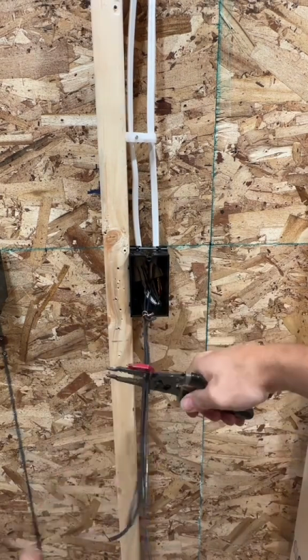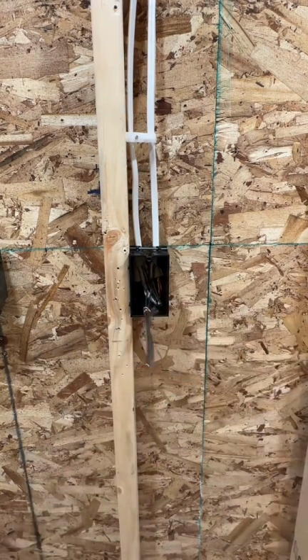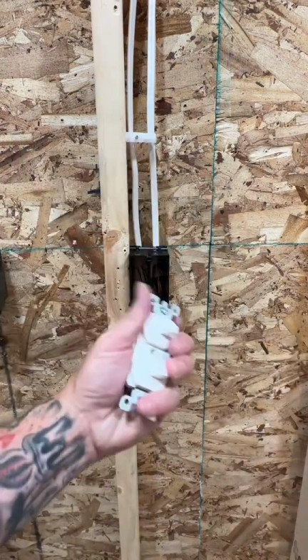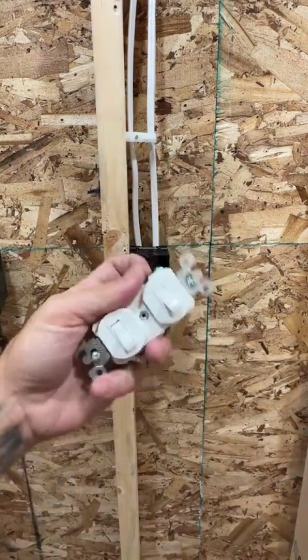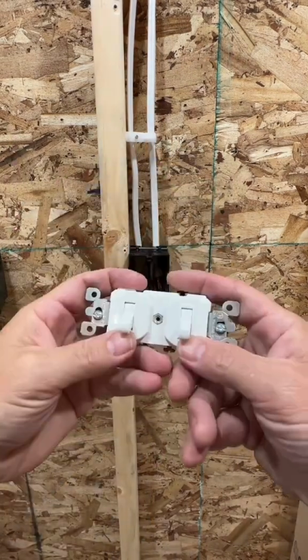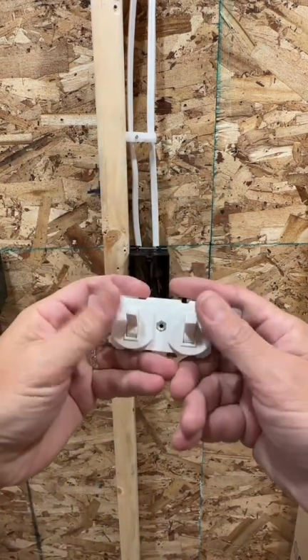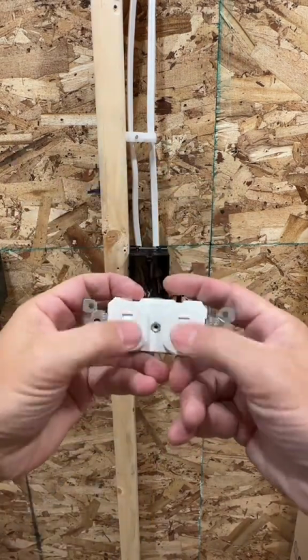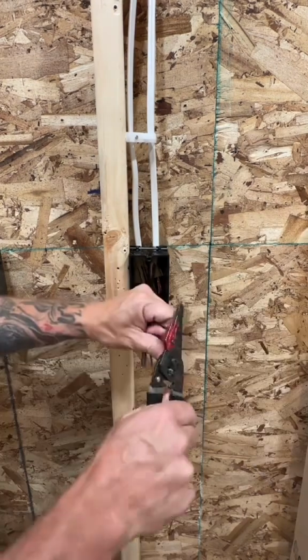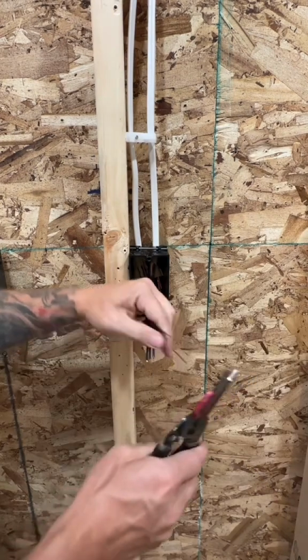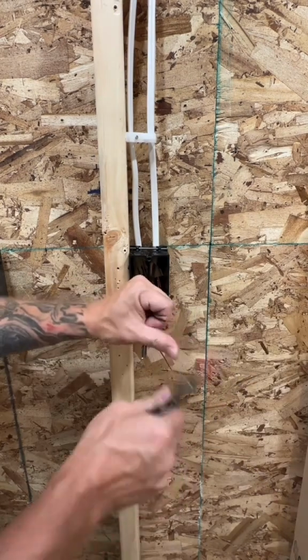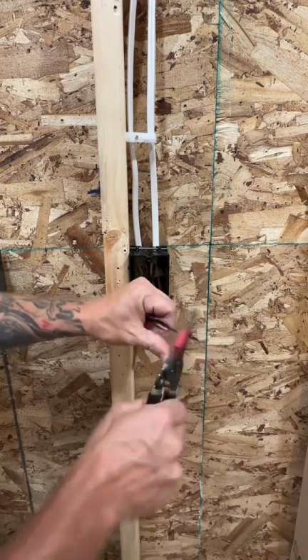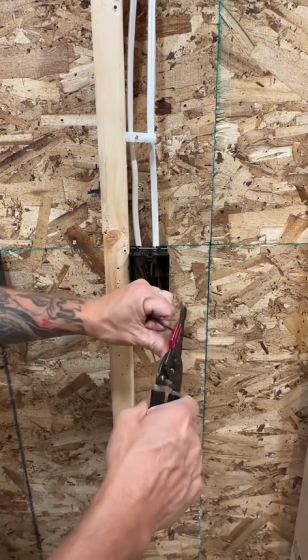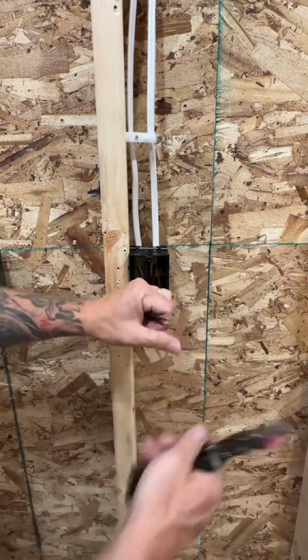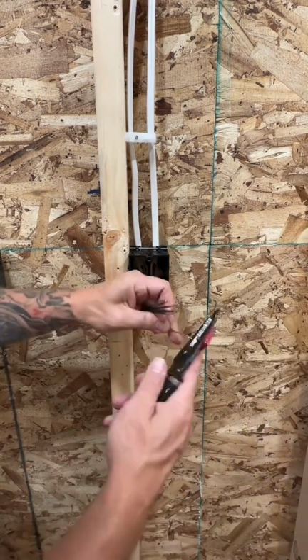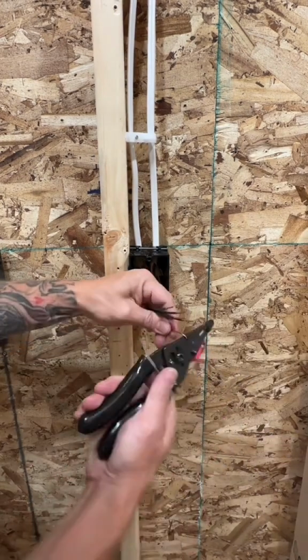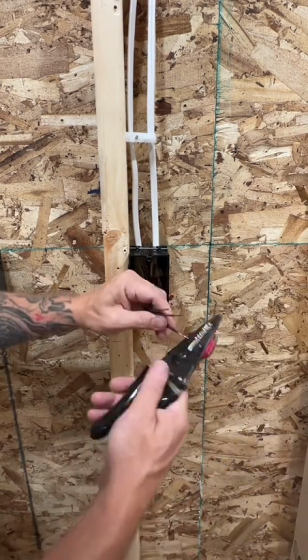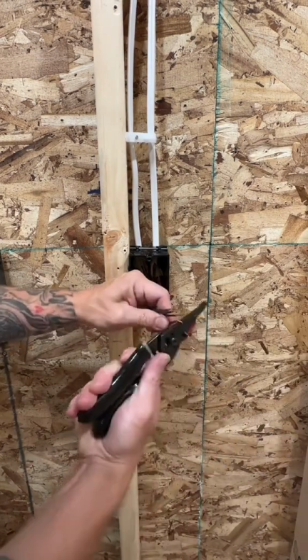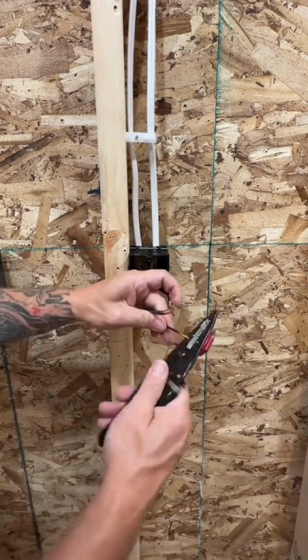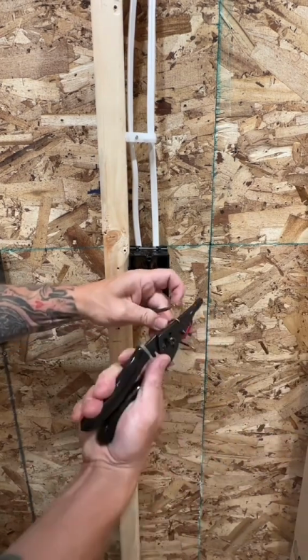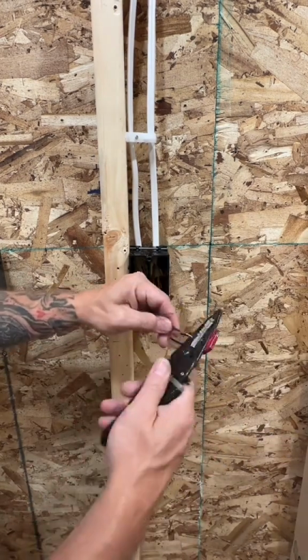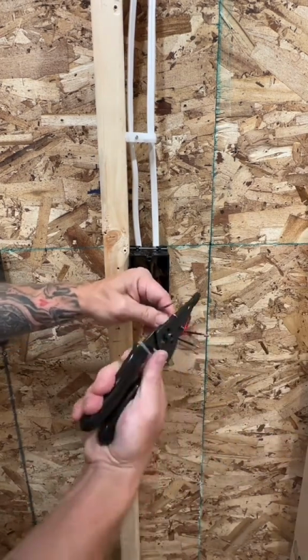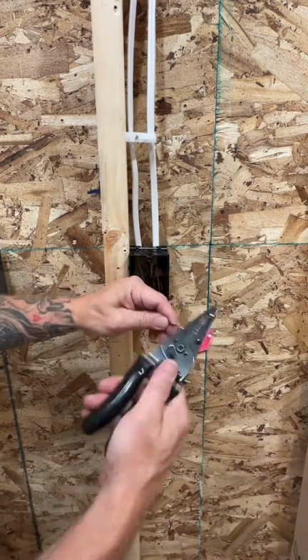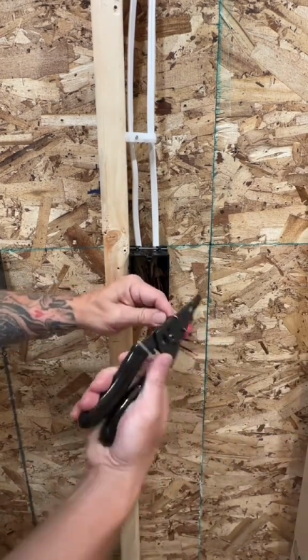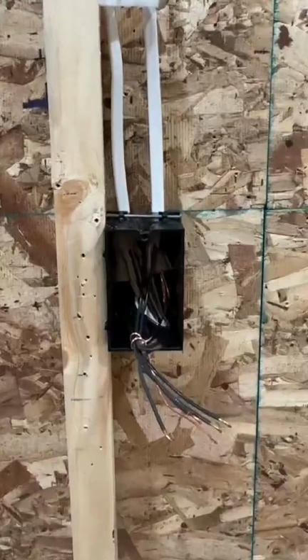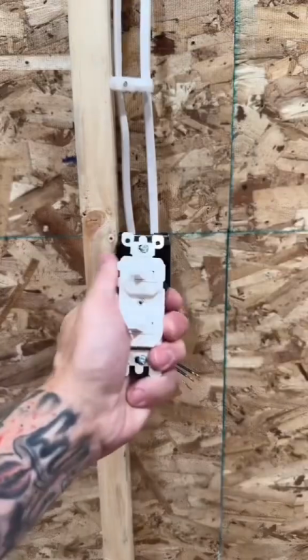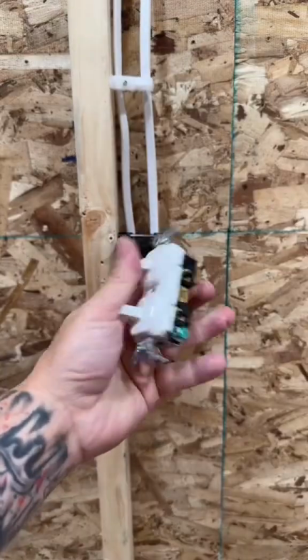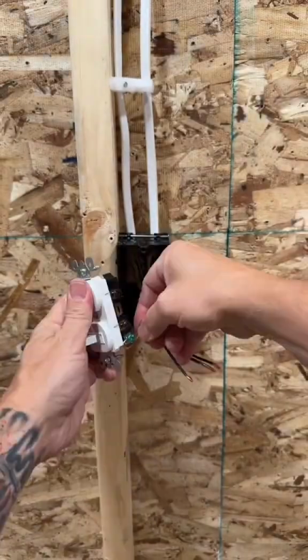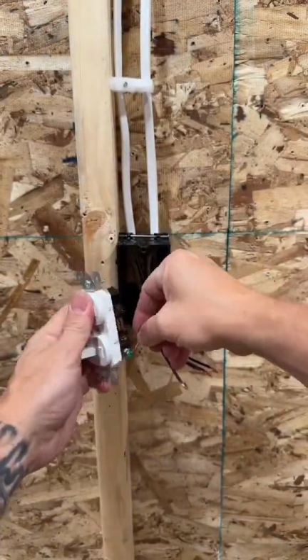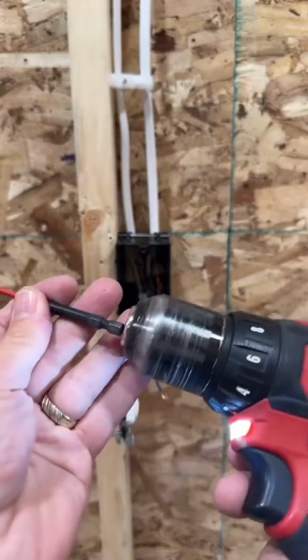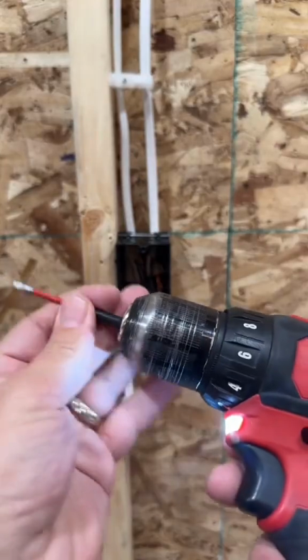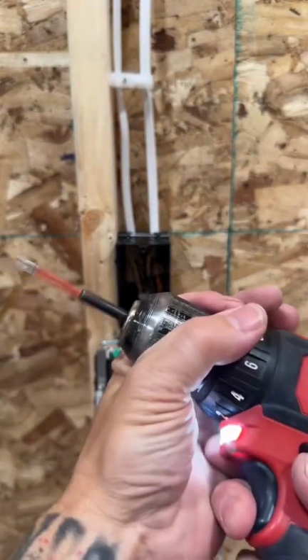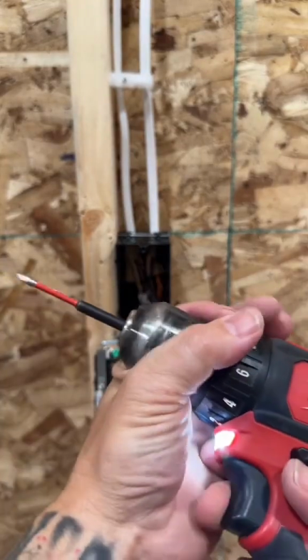Wrap those grounds around, cut it to length, and let's hook up this device. Take all your wires and go ahead and strip them about three quarters of an inch long. Make sure you put a curl around all the wires — we don't backstab over here. Too many service calls for that.